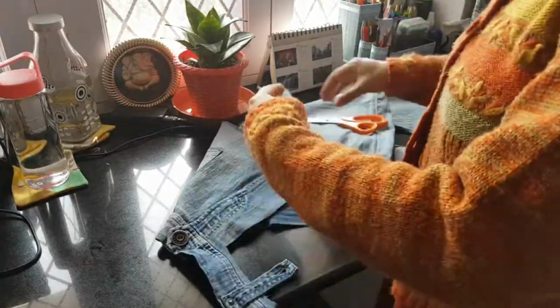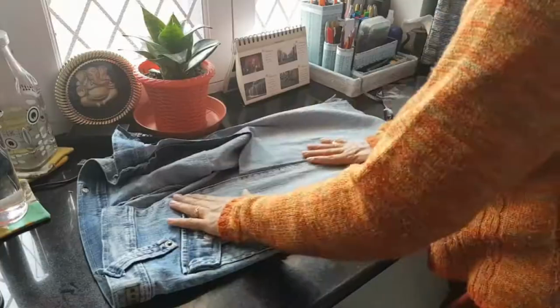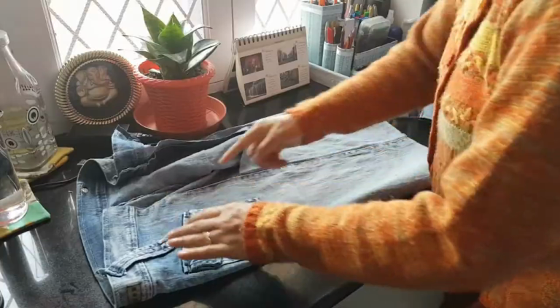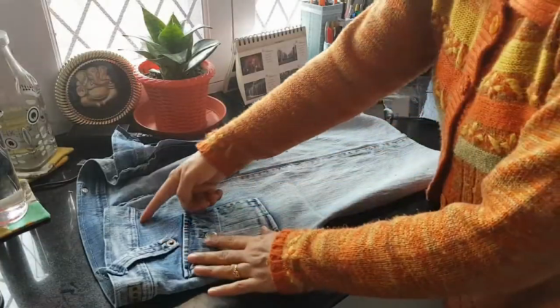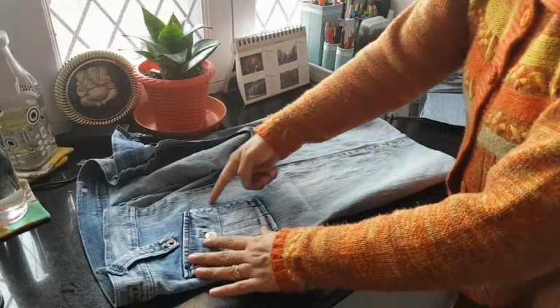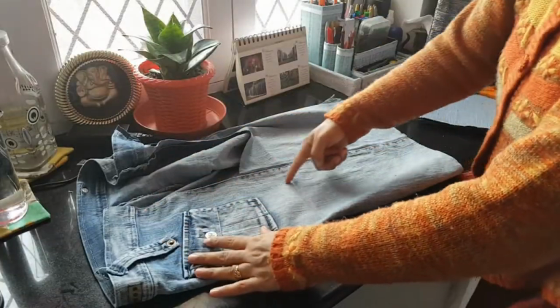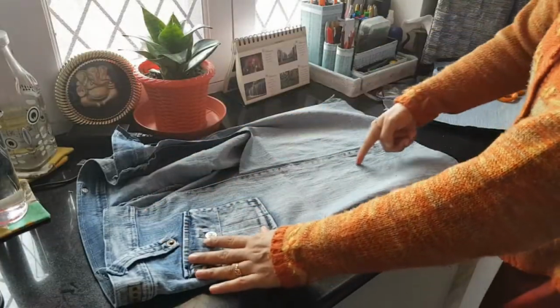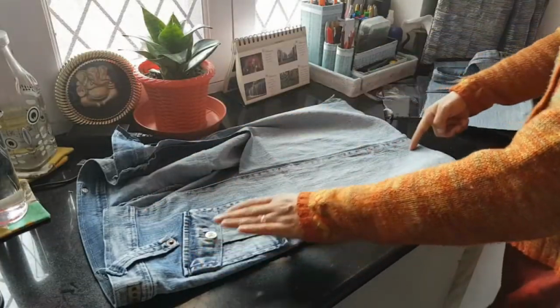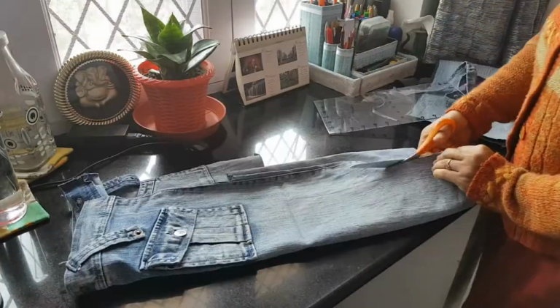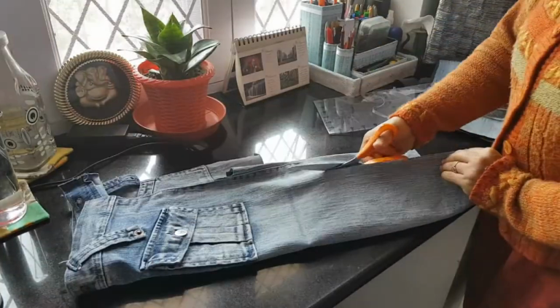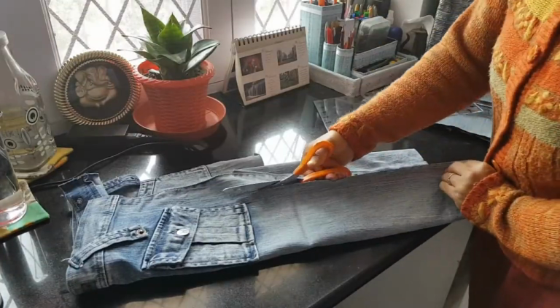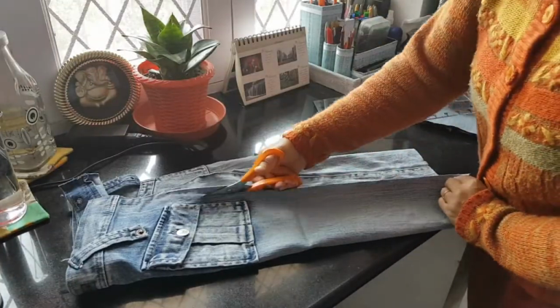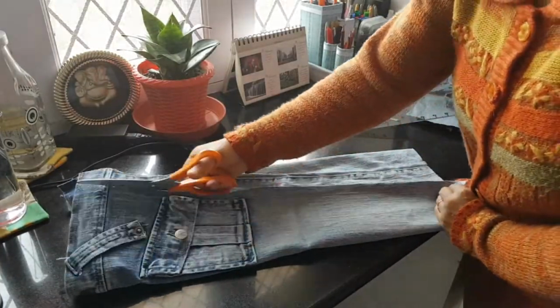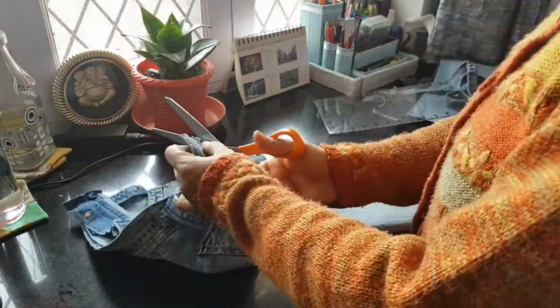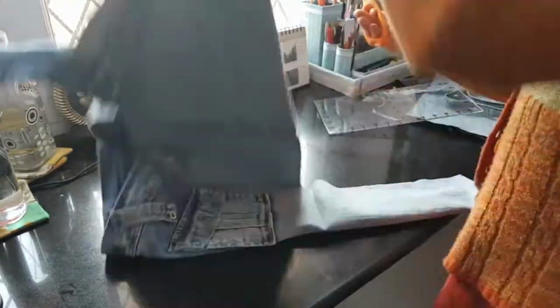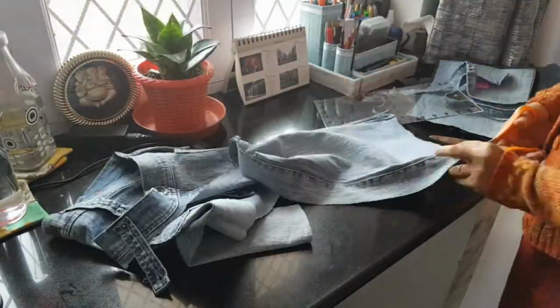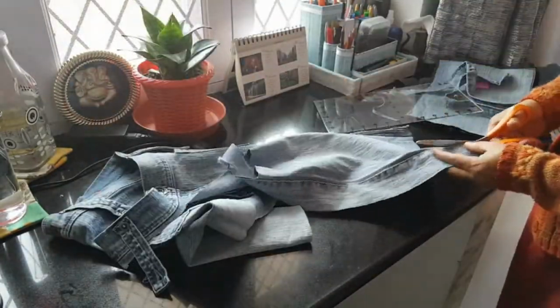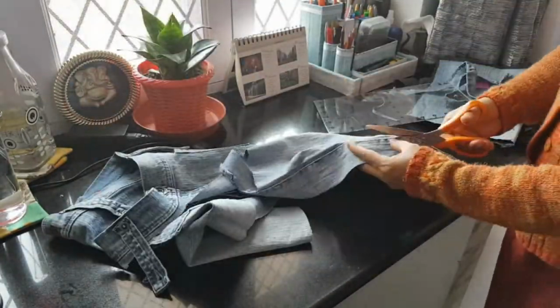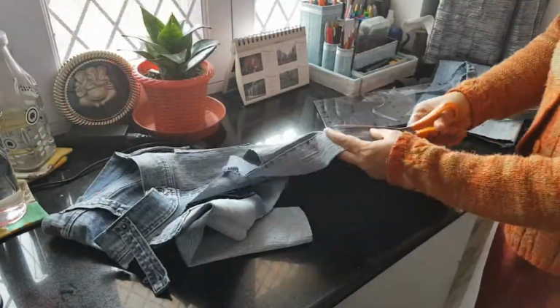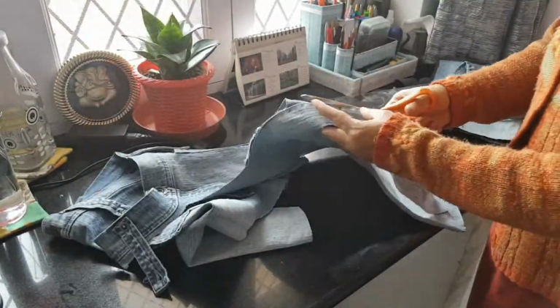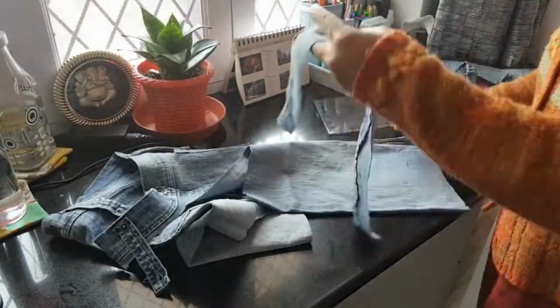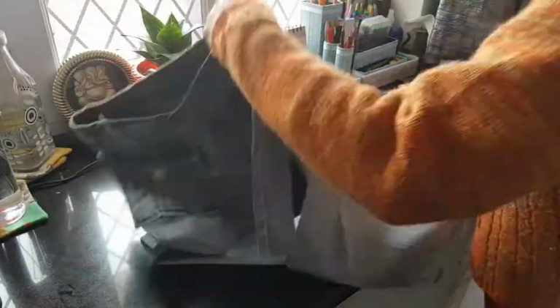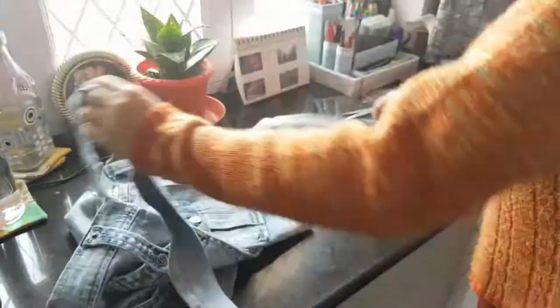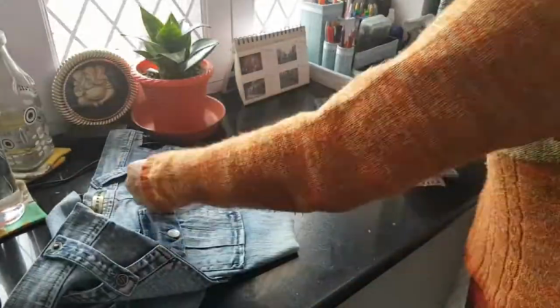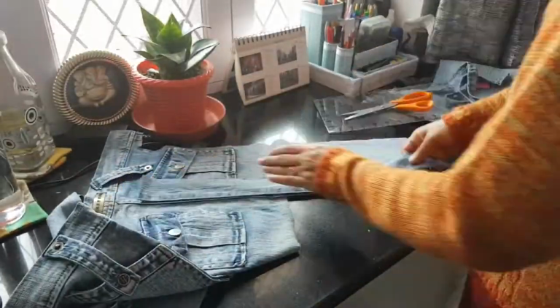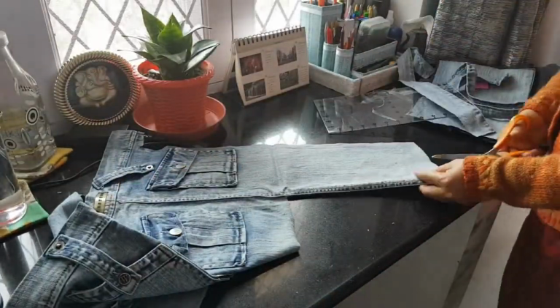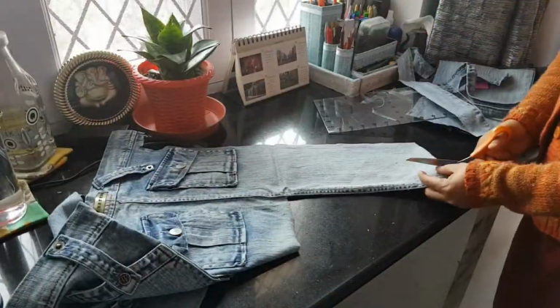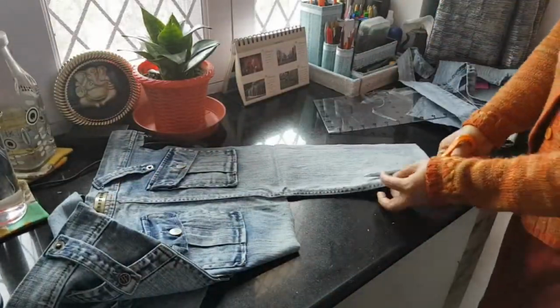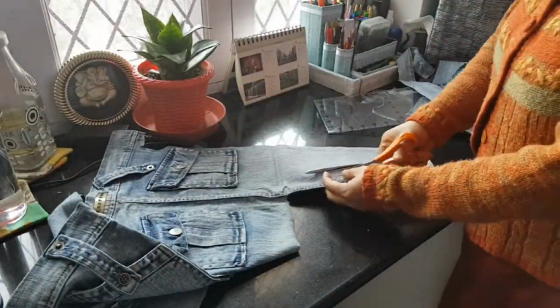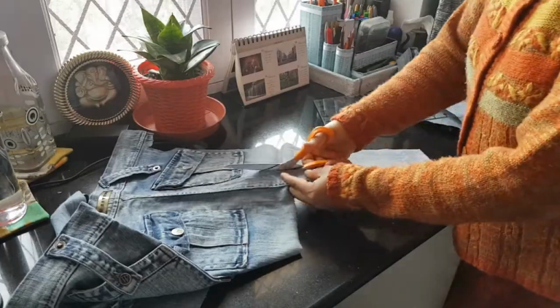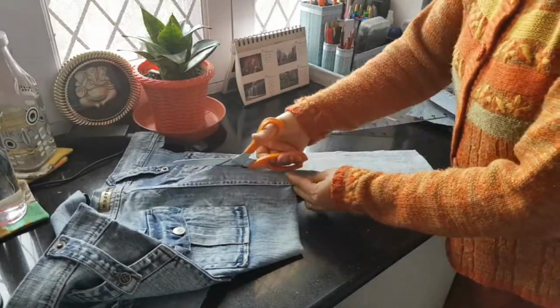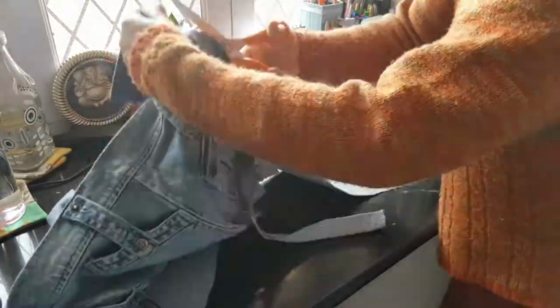Now for the handles of my crossbody bag, I cut out one and a half inch wide strips along the same side edges of my skirt, just like this.